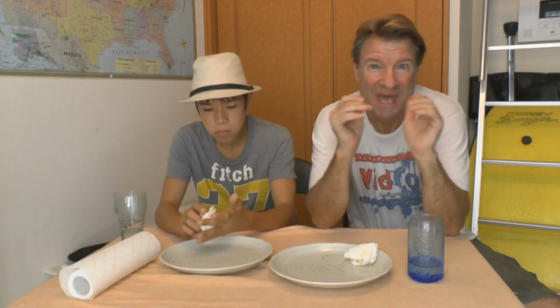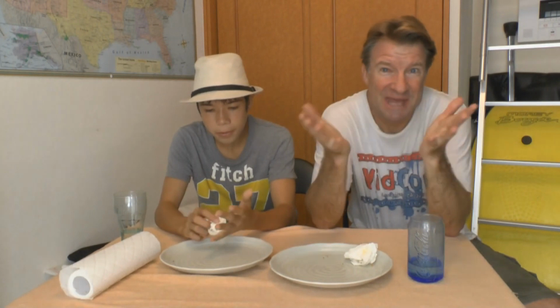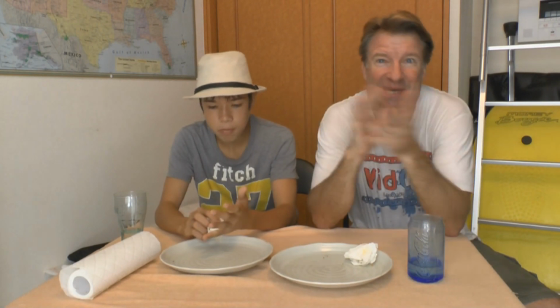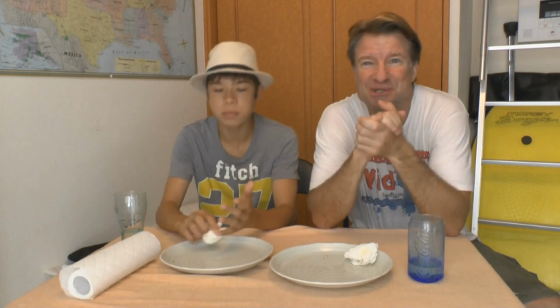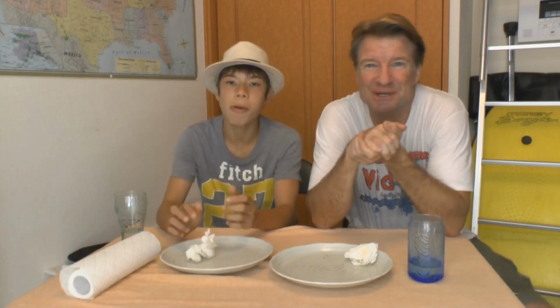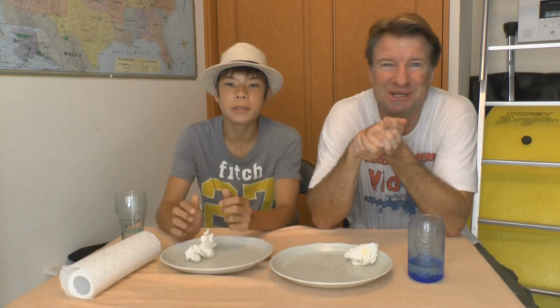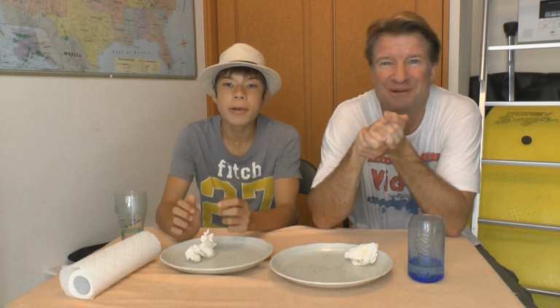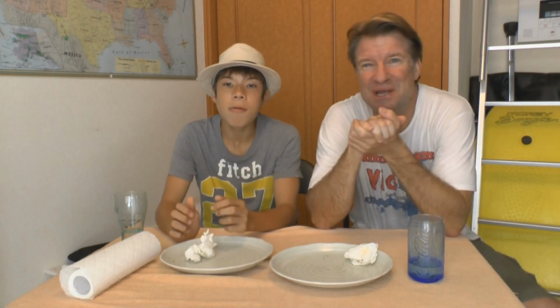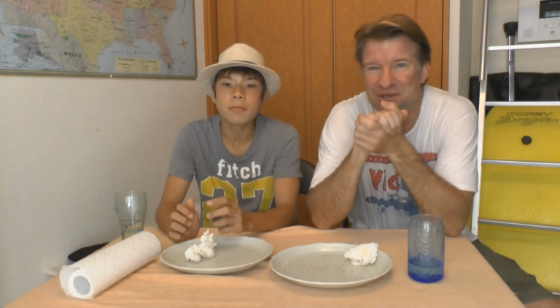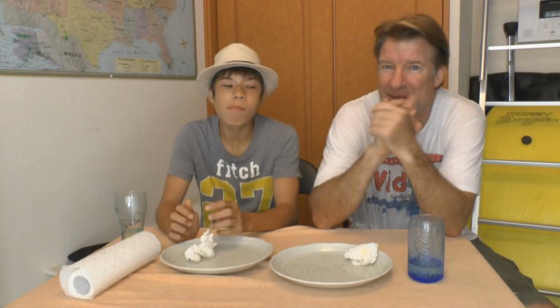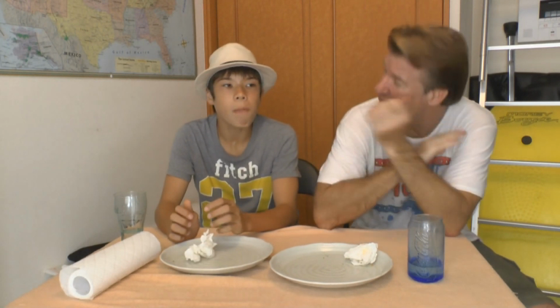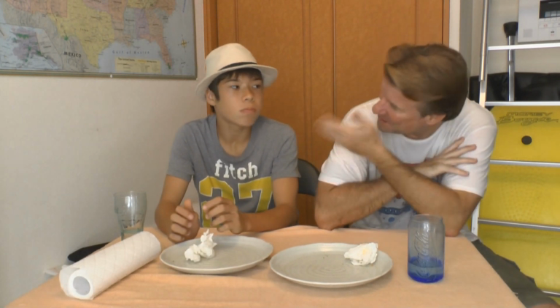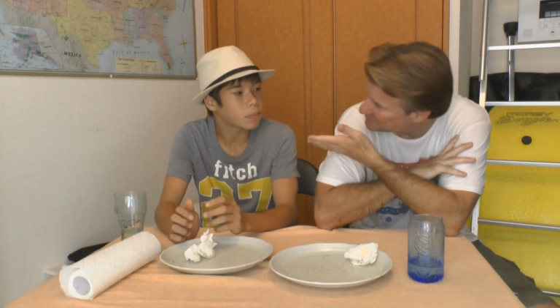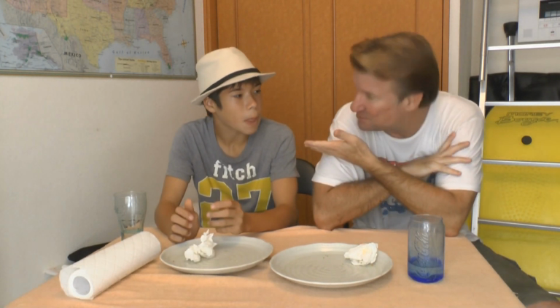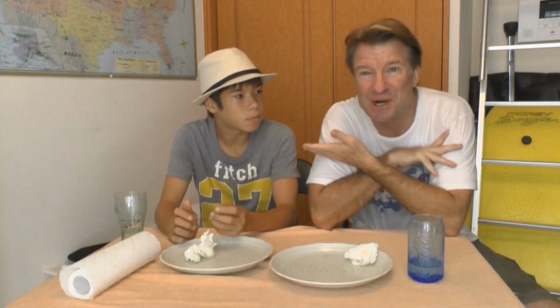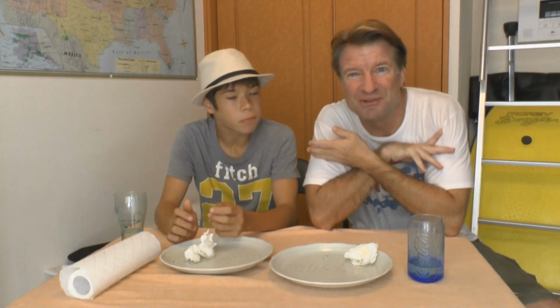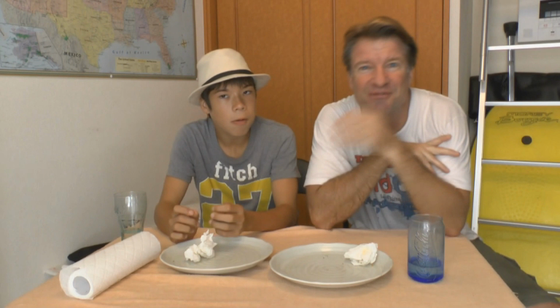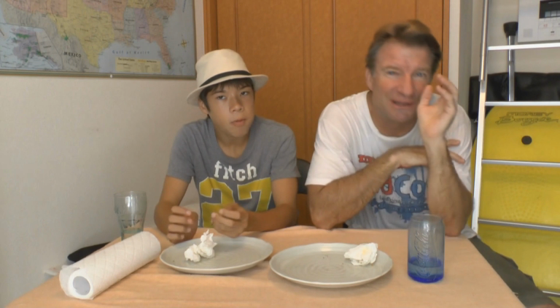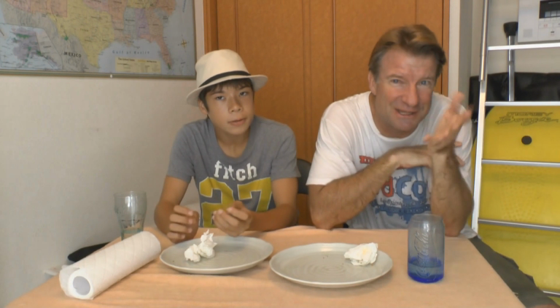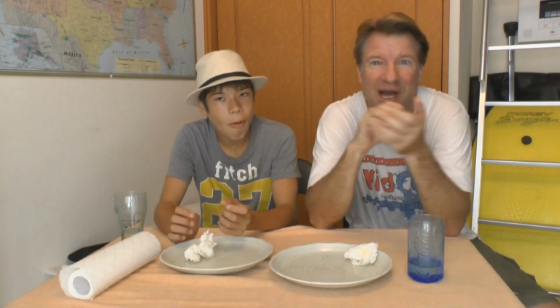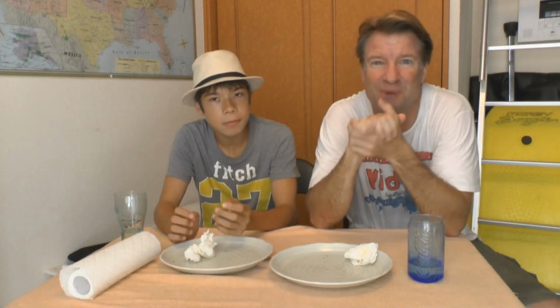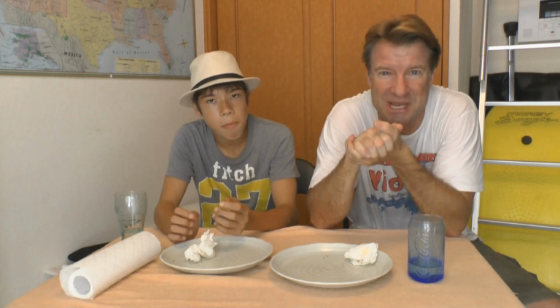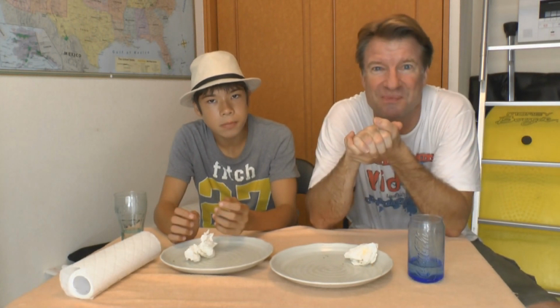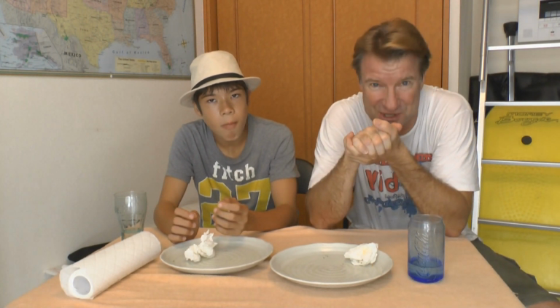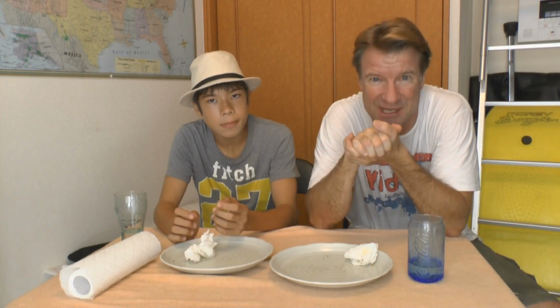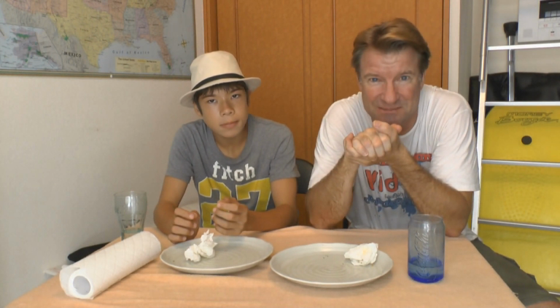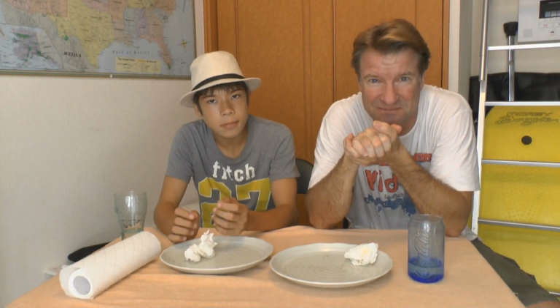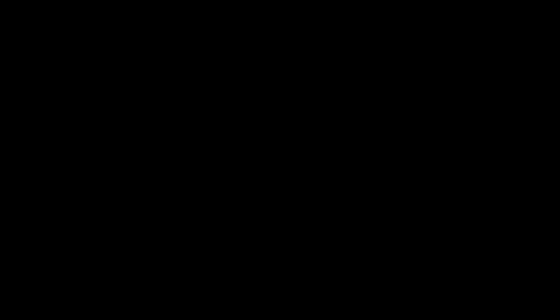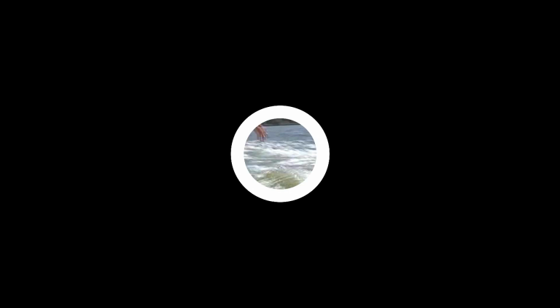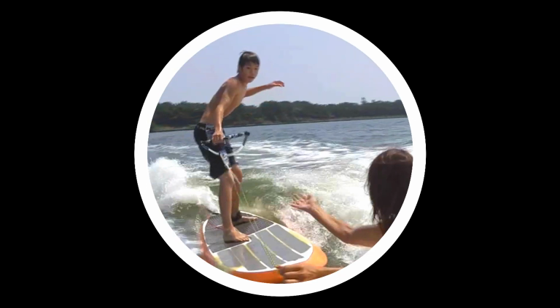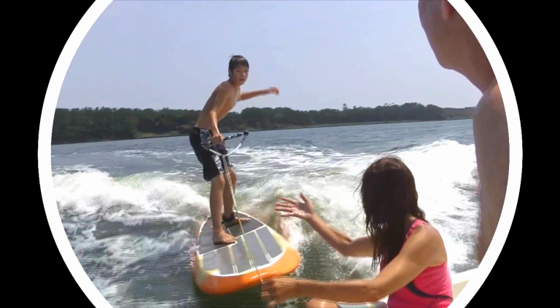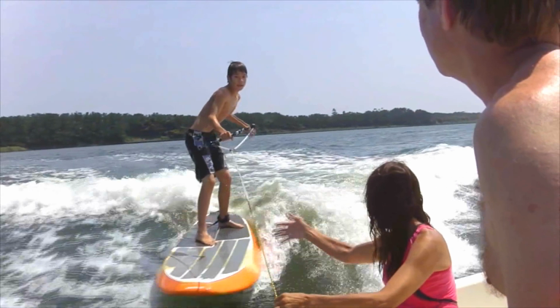And that concludes another edition of Eric's Meal Time. For PBrain6100 and myself, we'd like to thank you guys for watching. We'll see you in the next one.